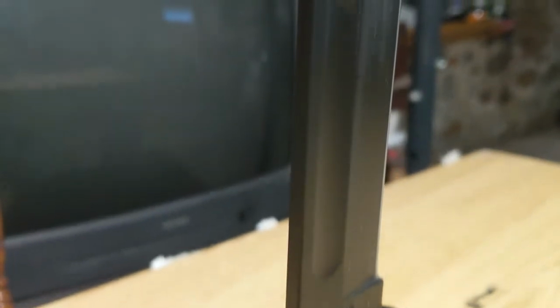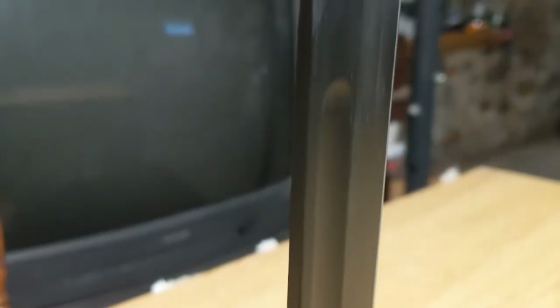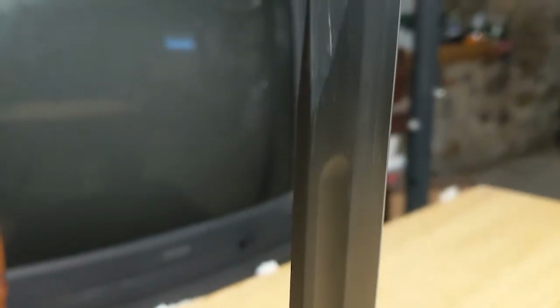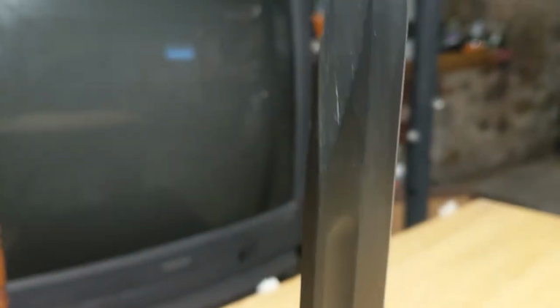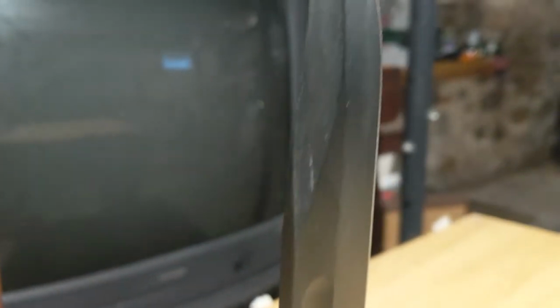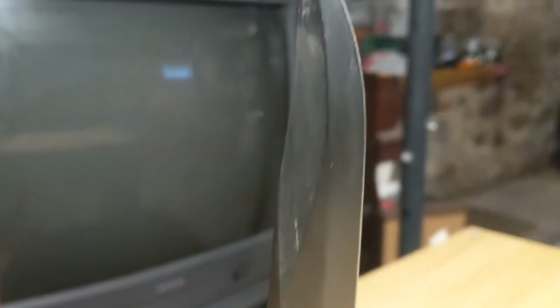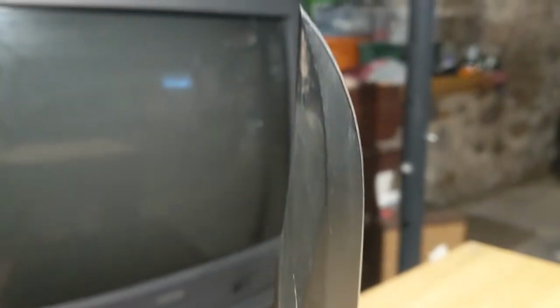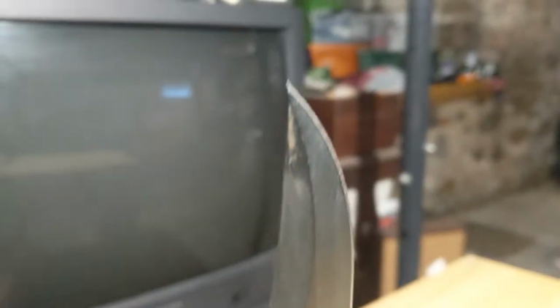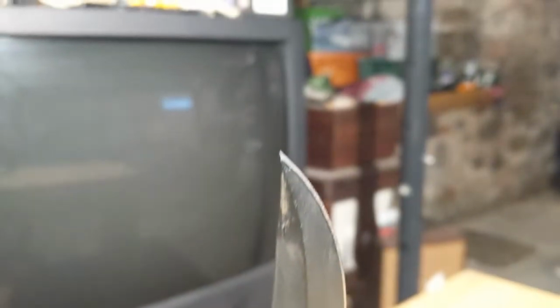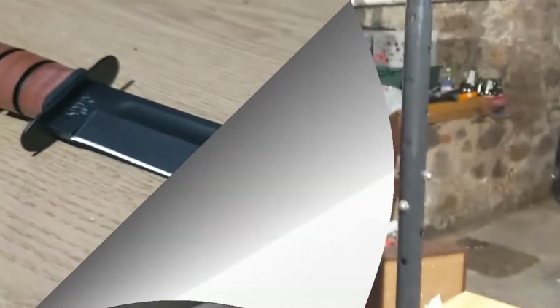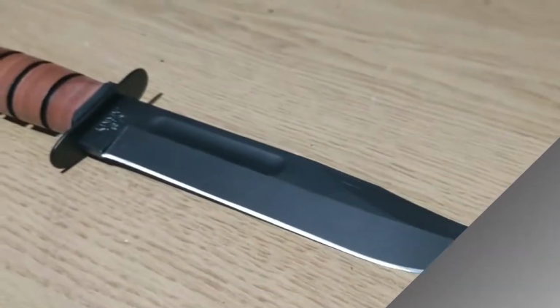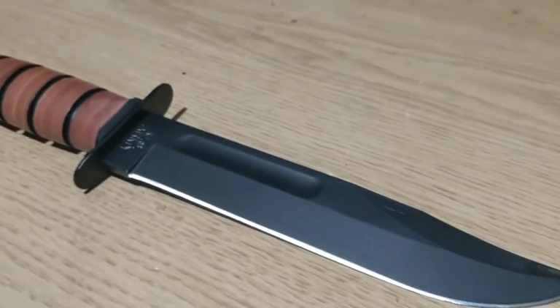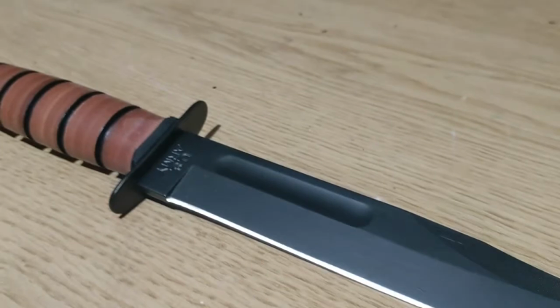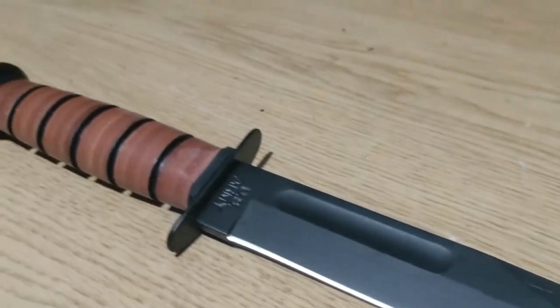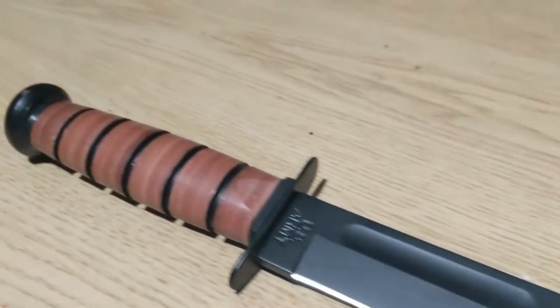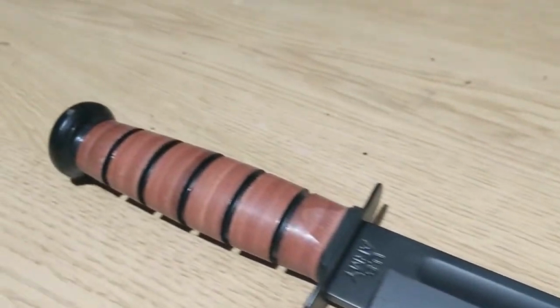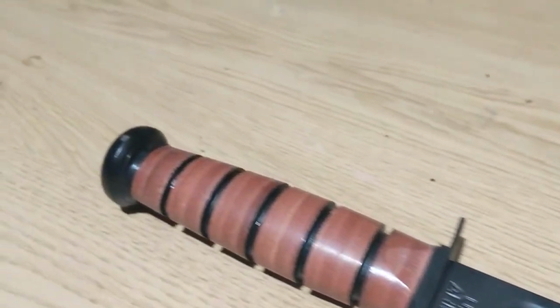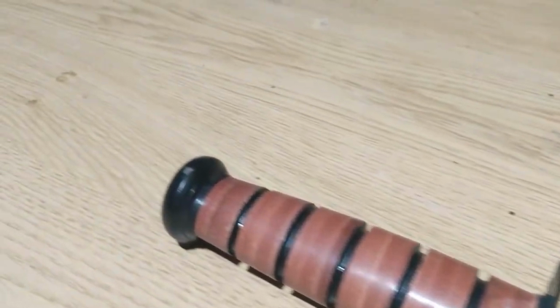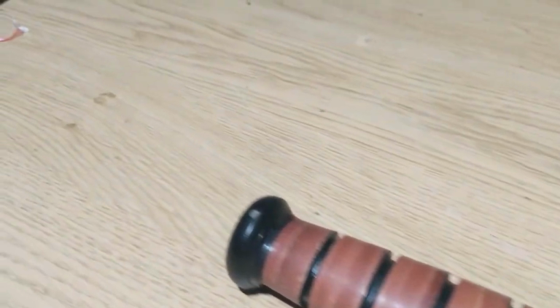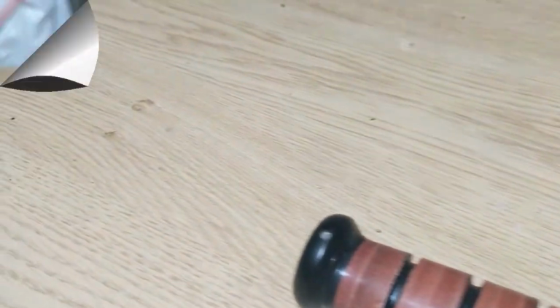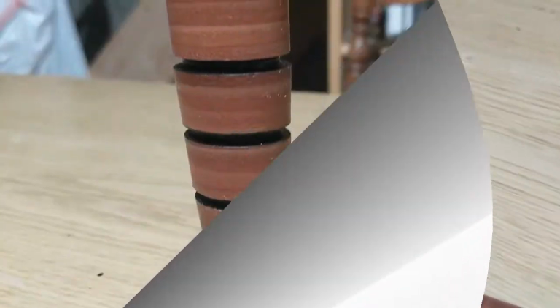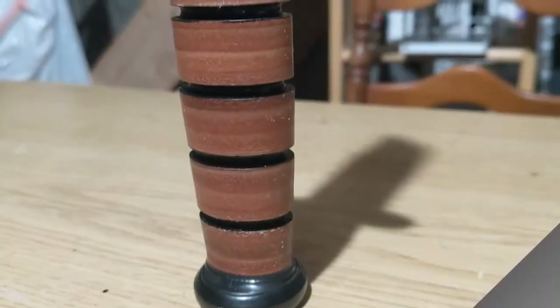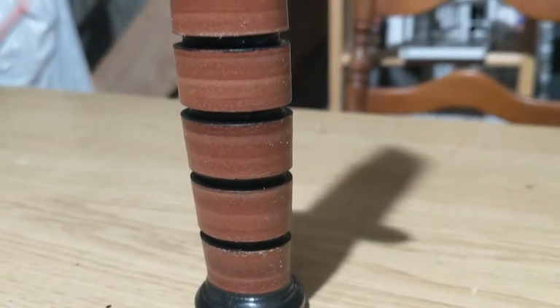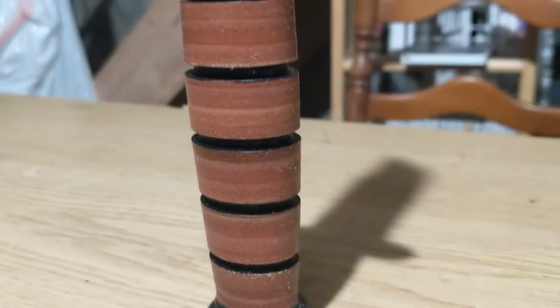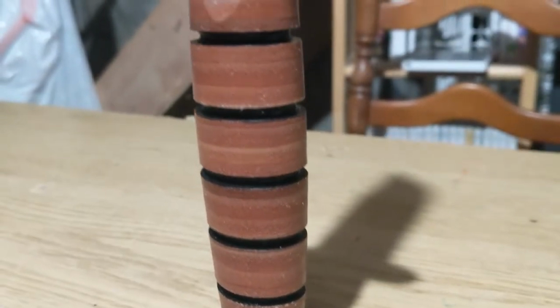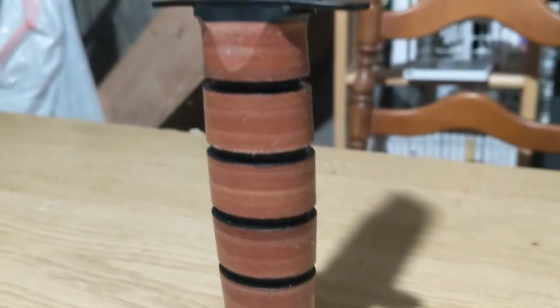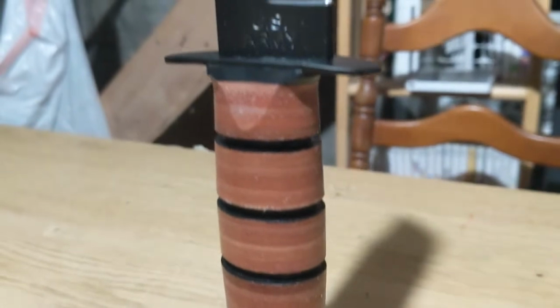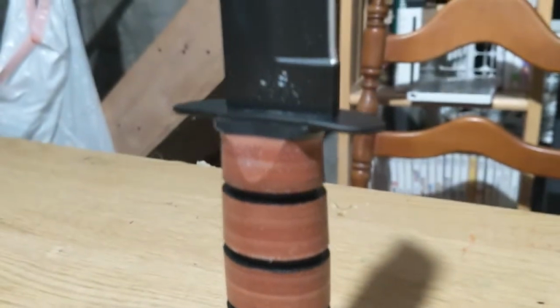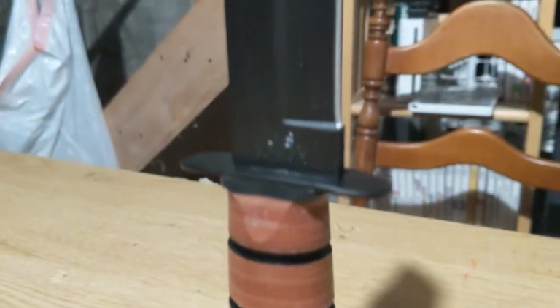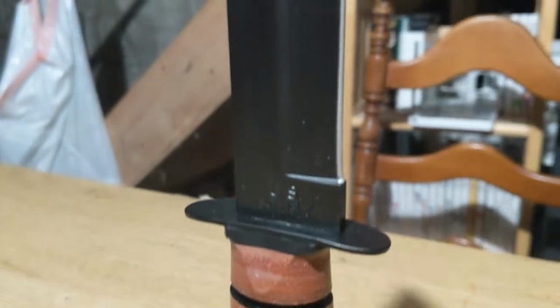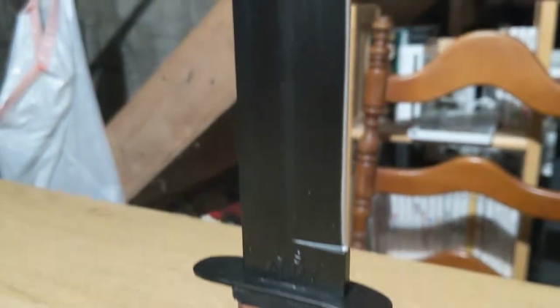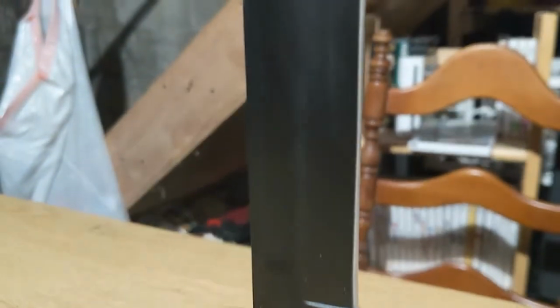This knife has been used during multiple wars such as World War II, the Korean War, and the Vietnam War. Its design has changed very little since its creation, which is a testimony to how good of a knife it is.